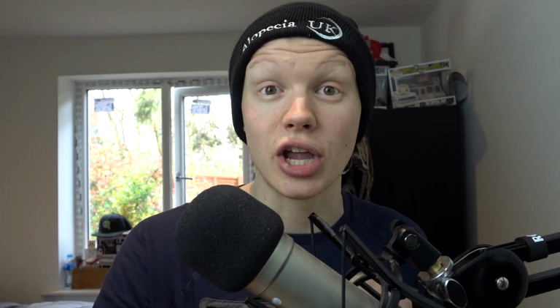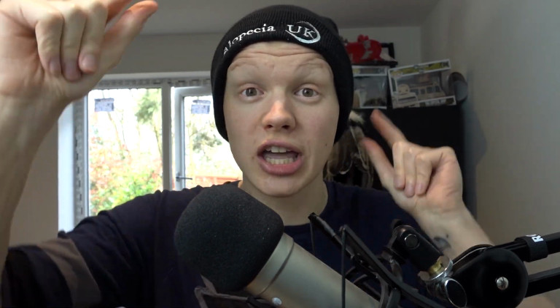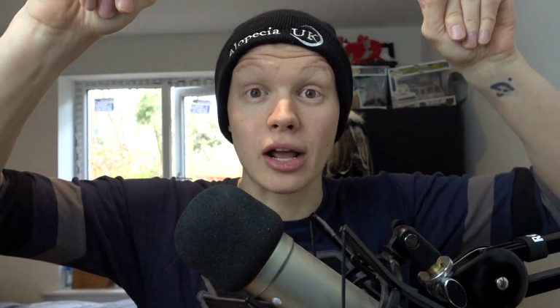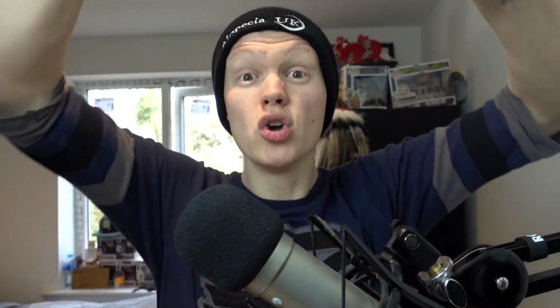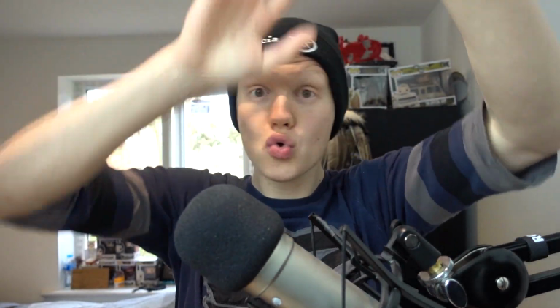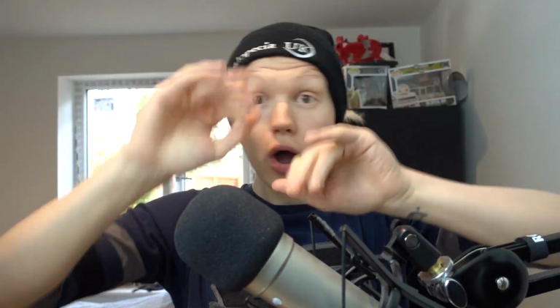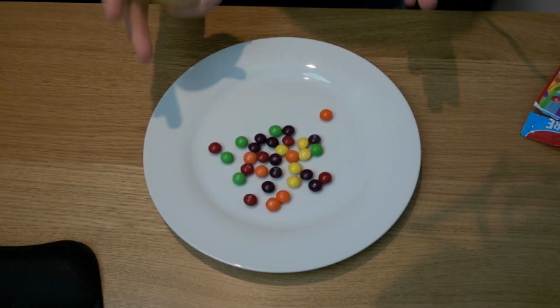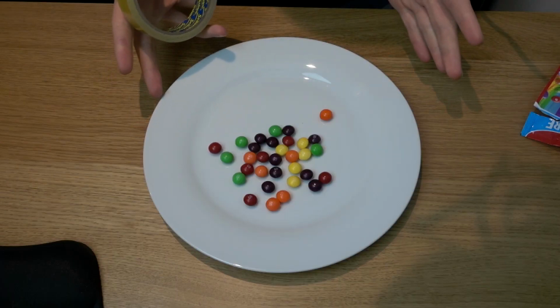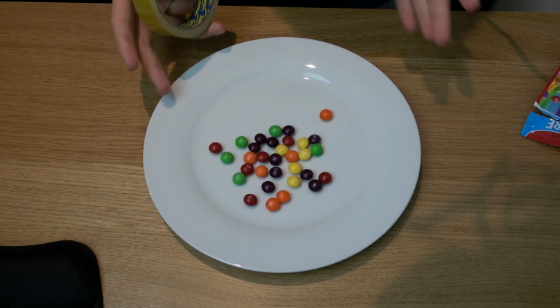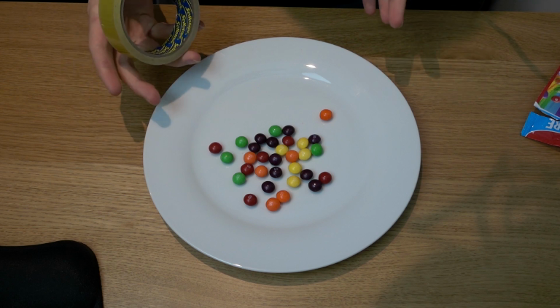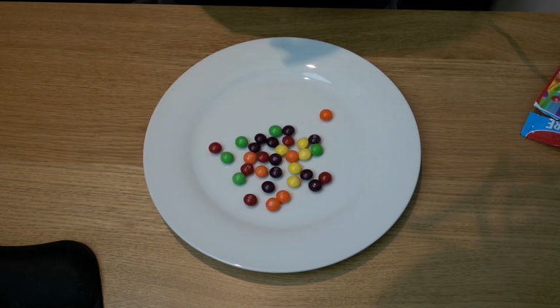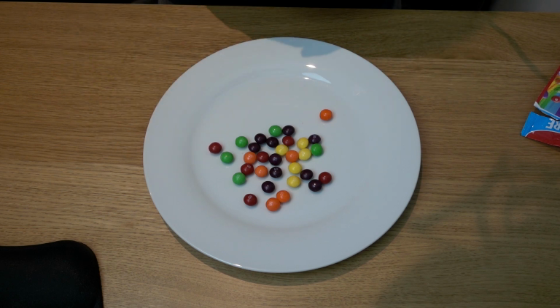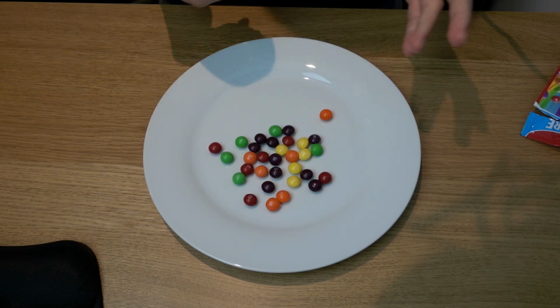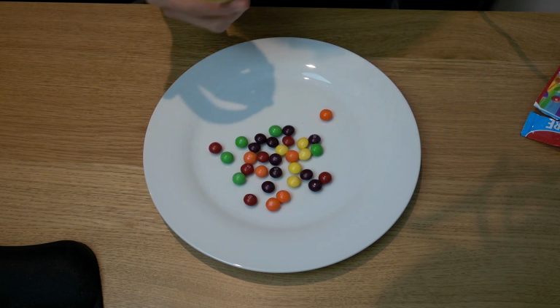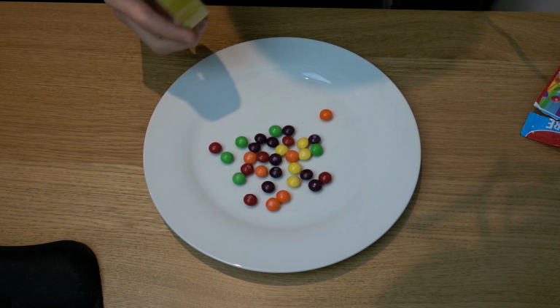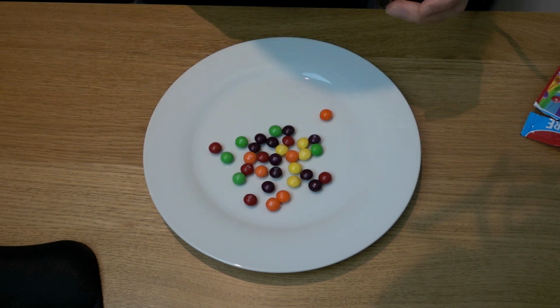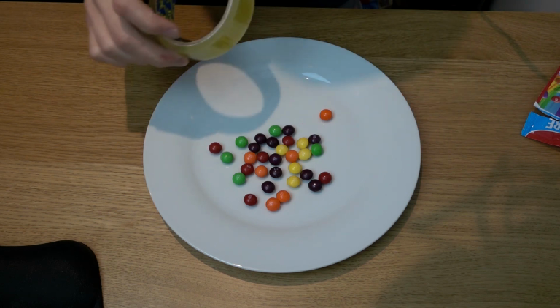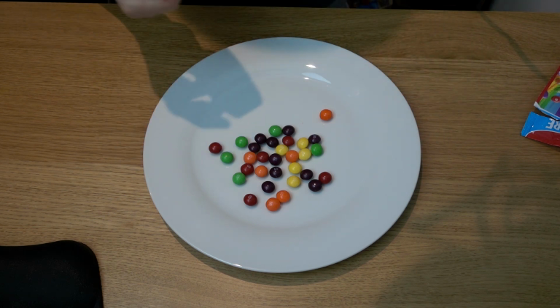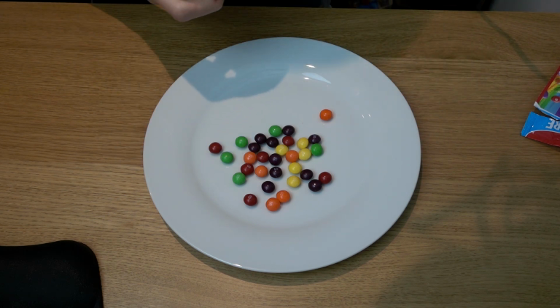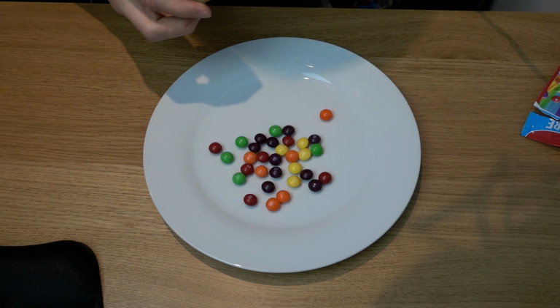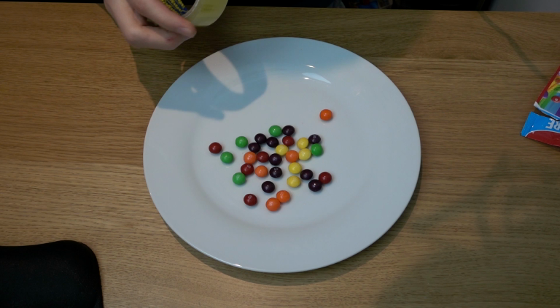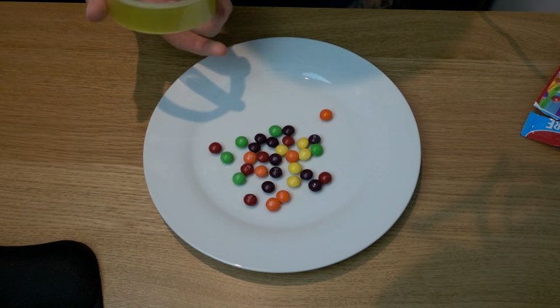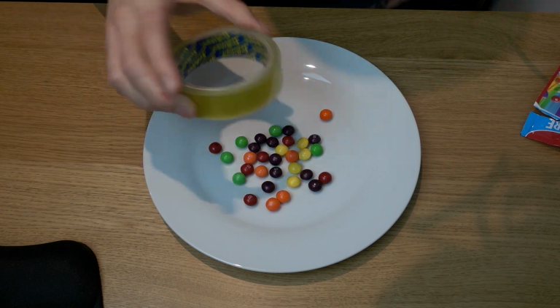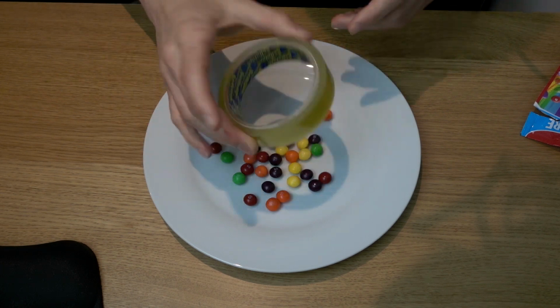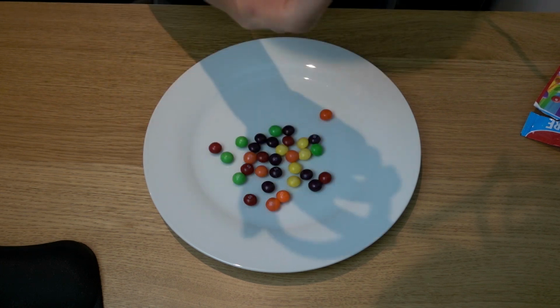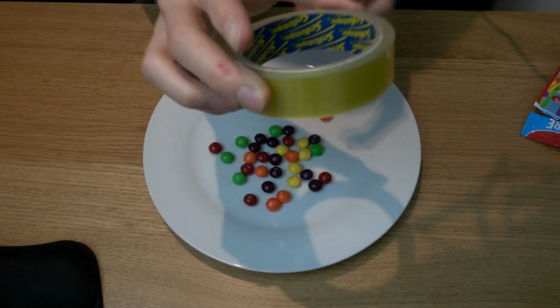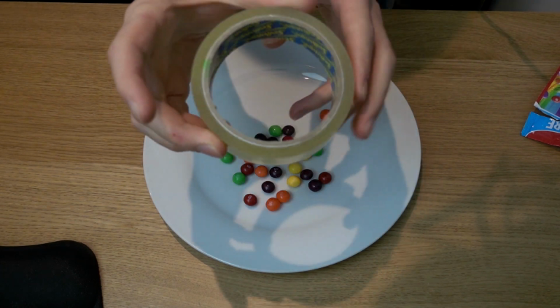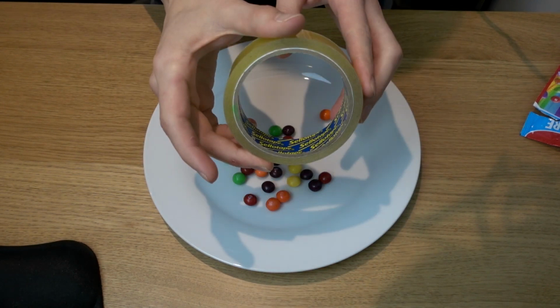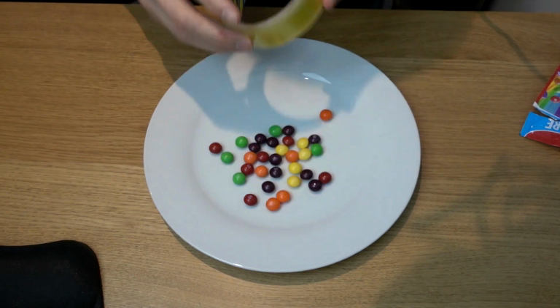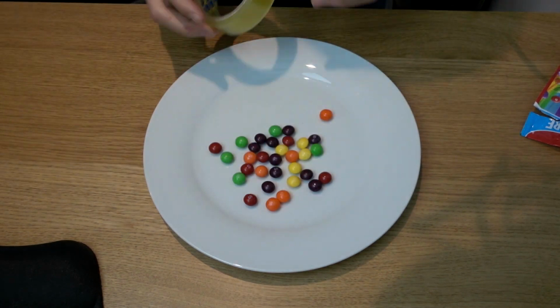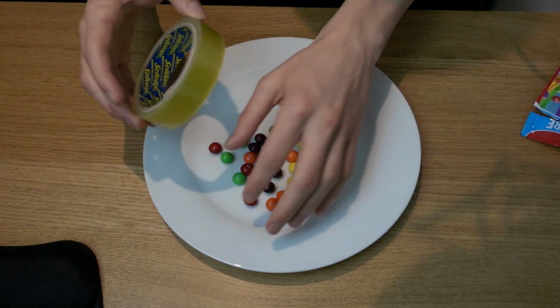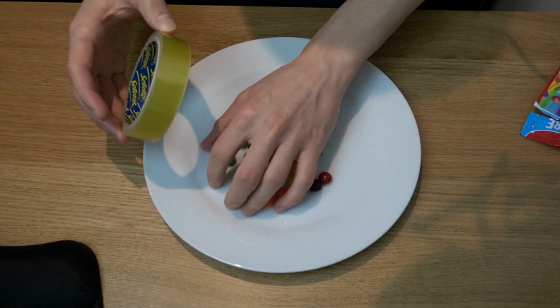Let's change the camera angle. So we've got our little plate here. What we're gonna do is, since we haven't got a full bag, I'm gonna try and arrange them in color order and use this little bit of sellotape as a guide to keep it all circular.